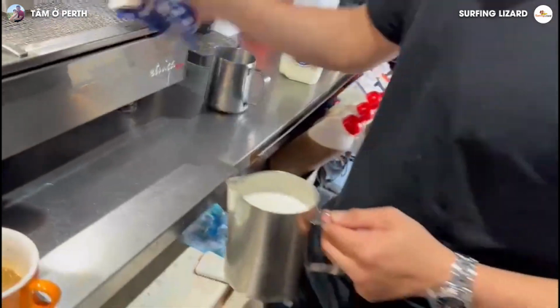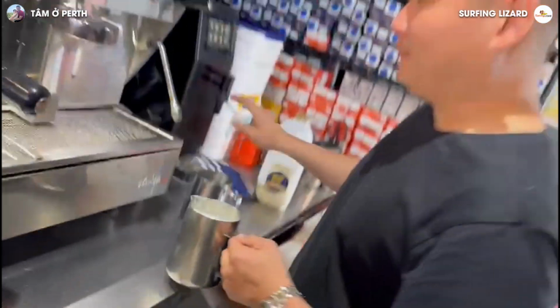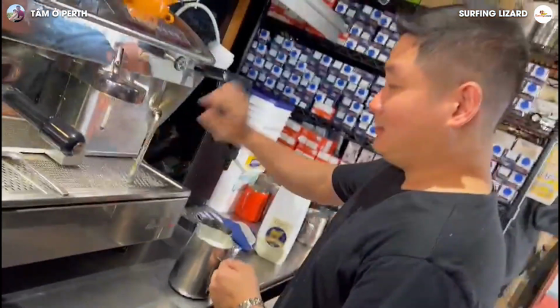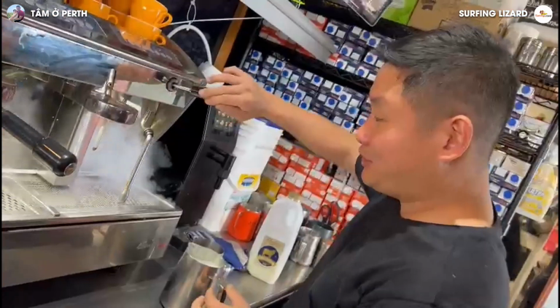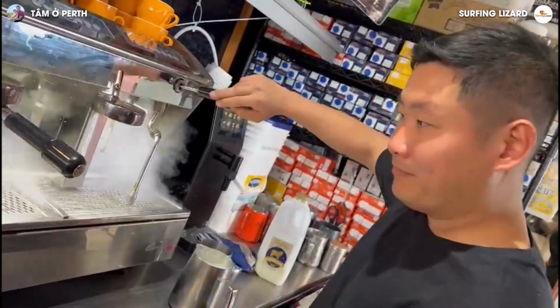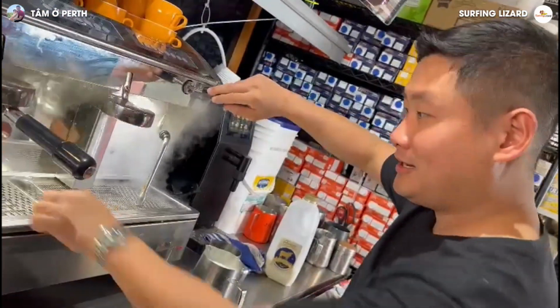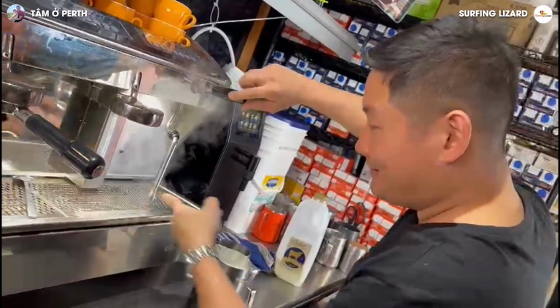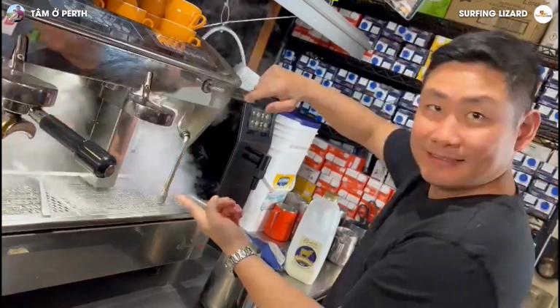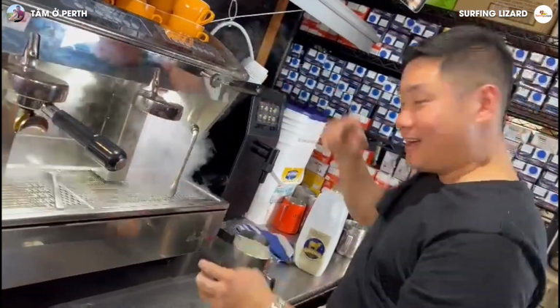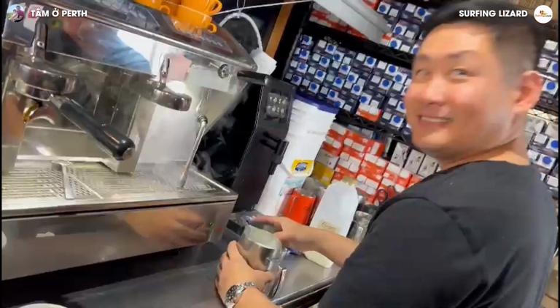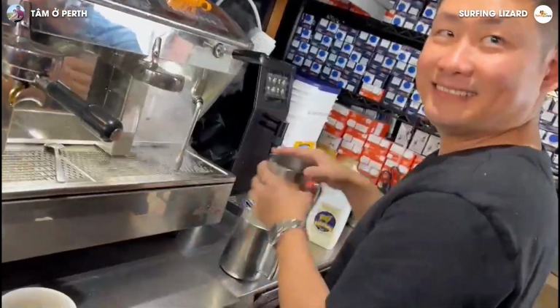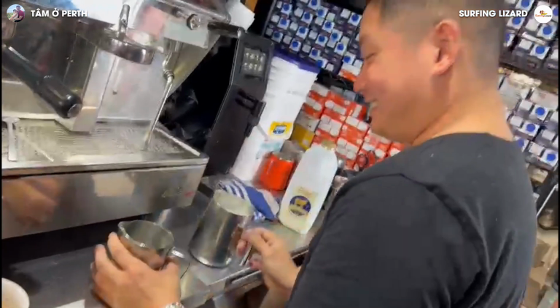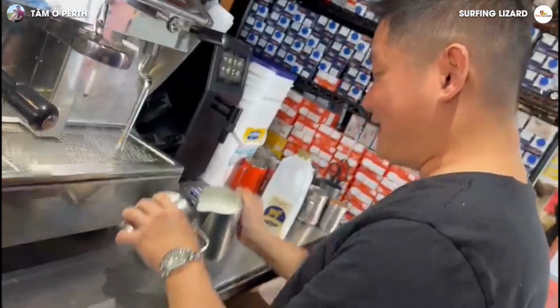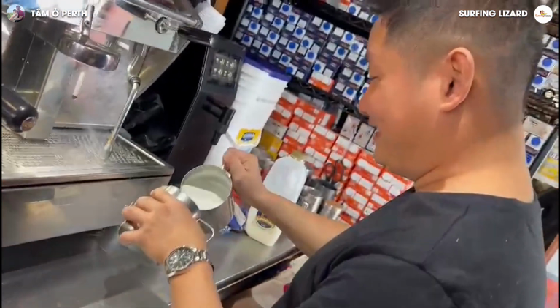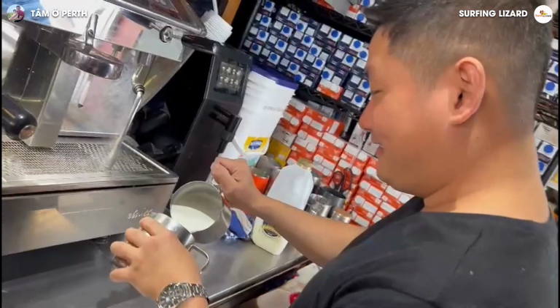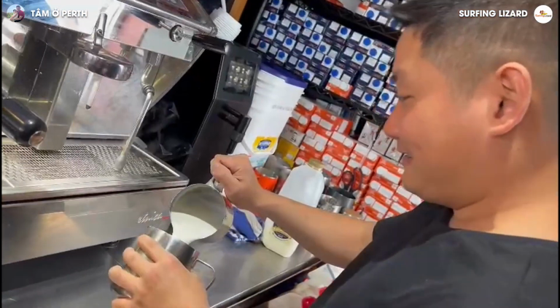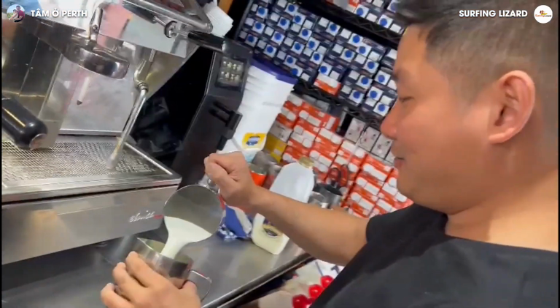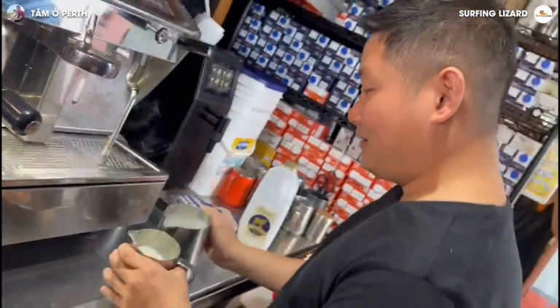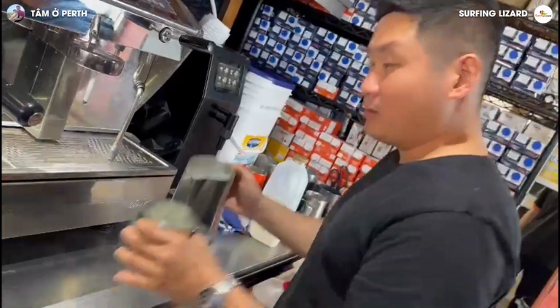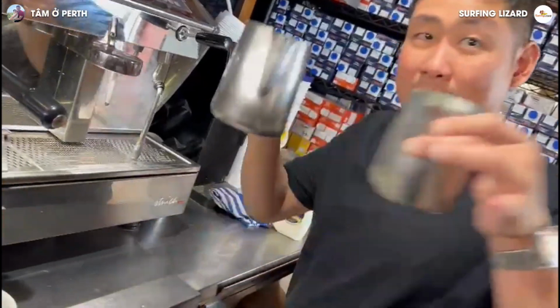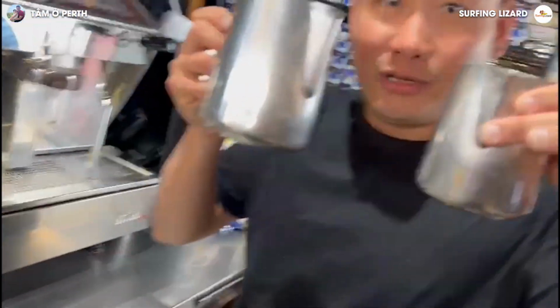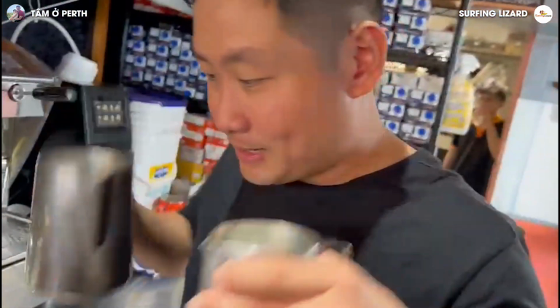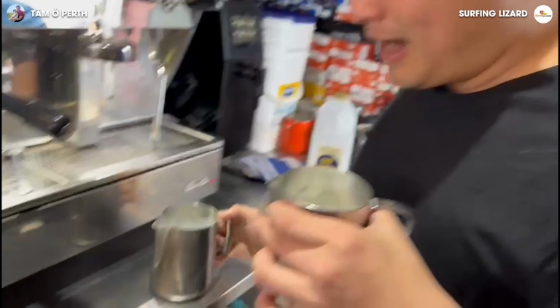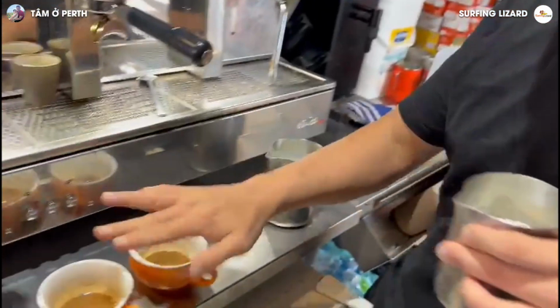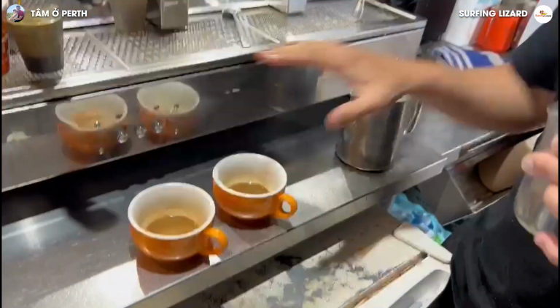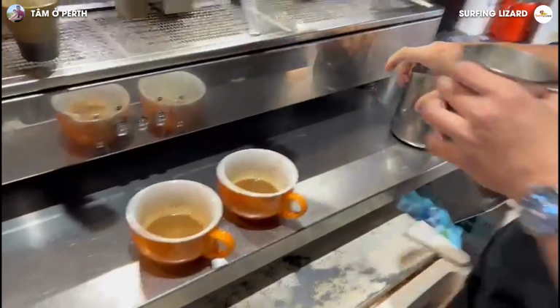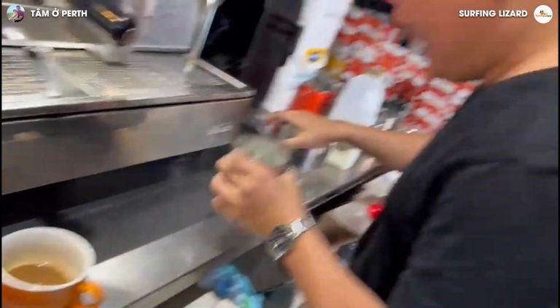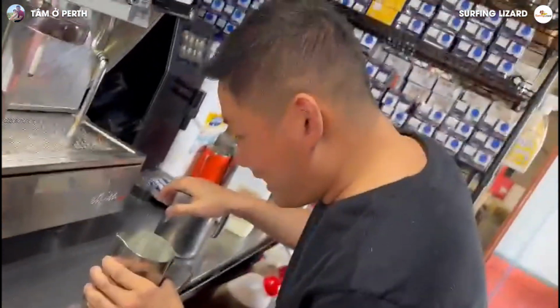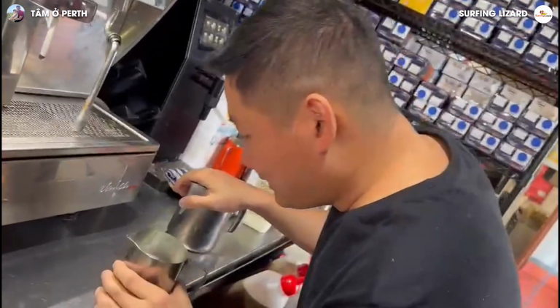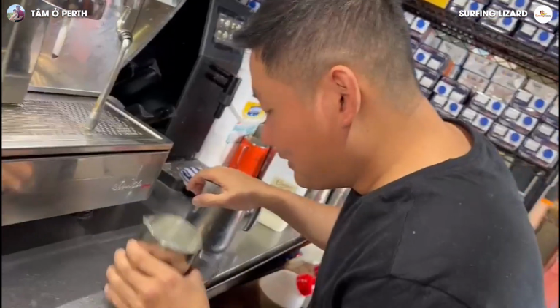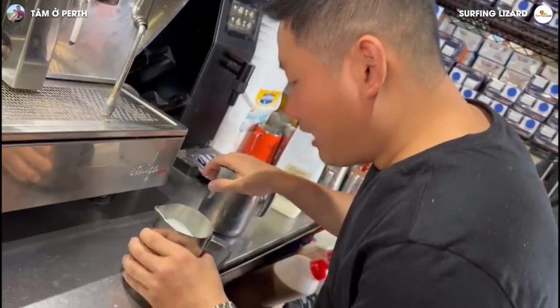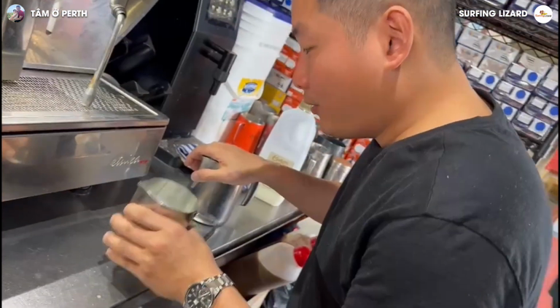Wipe it. Take the machine. Now you pour. We split the milk into two because we have two cups, and now we pour it.